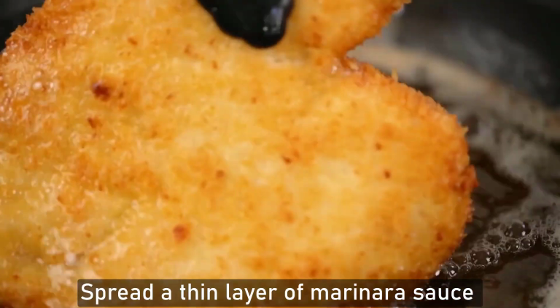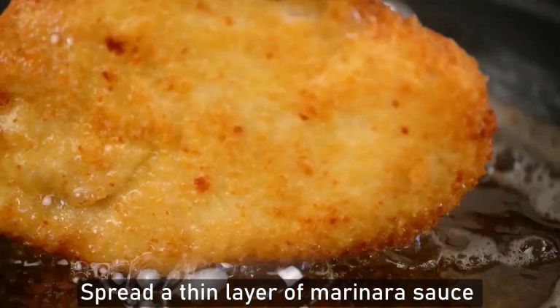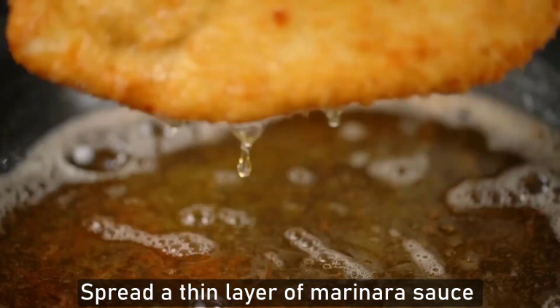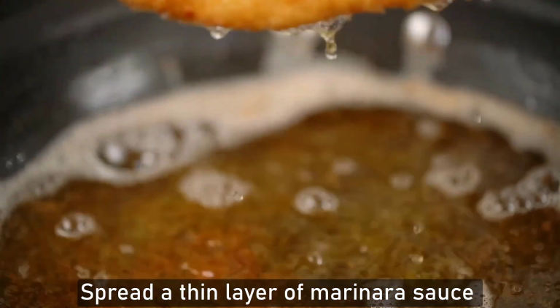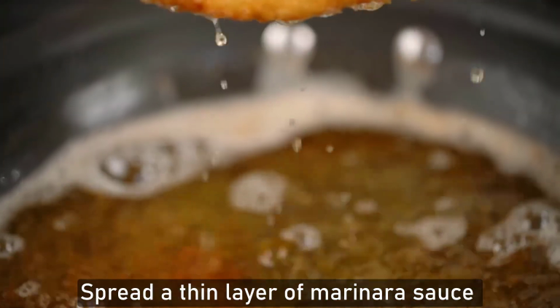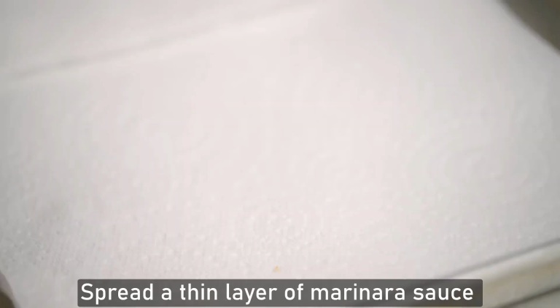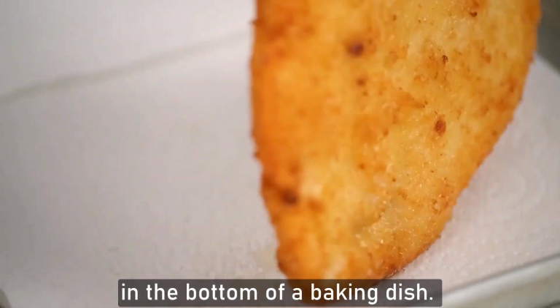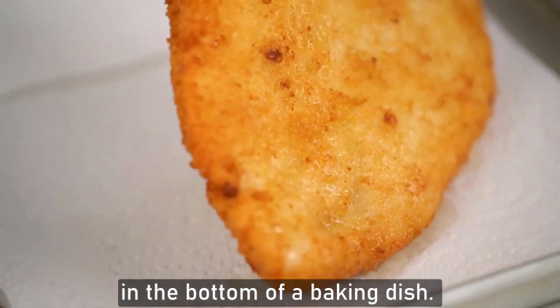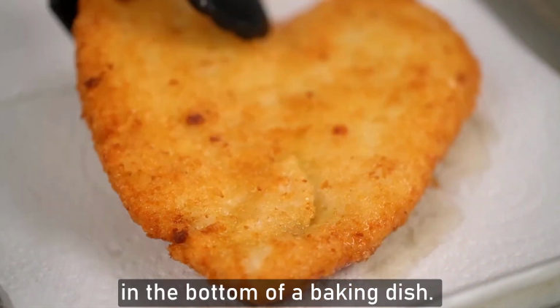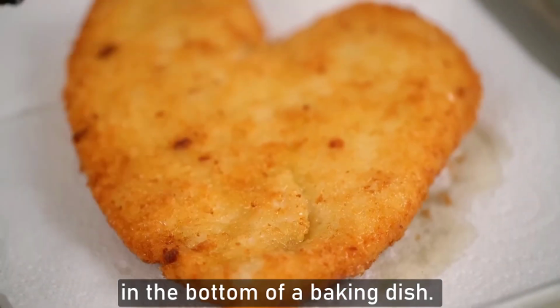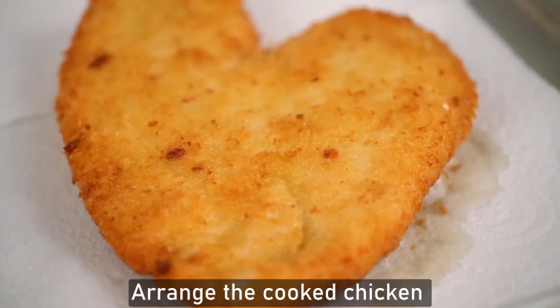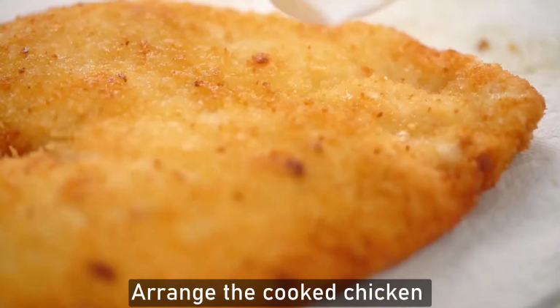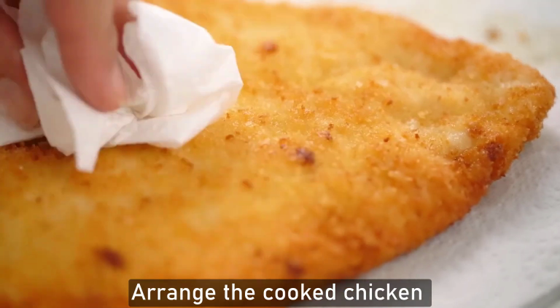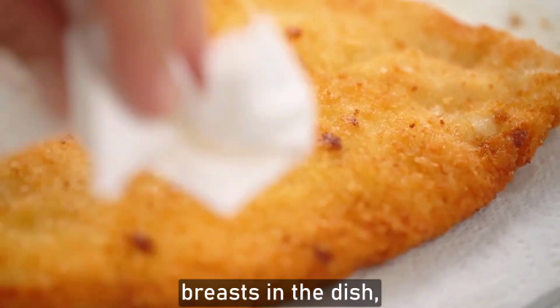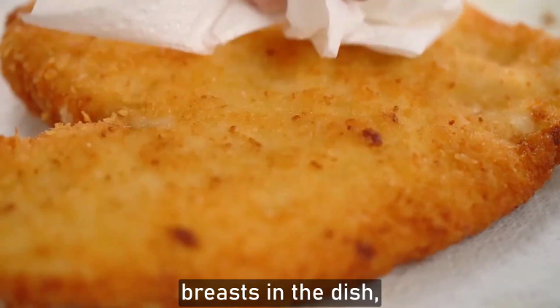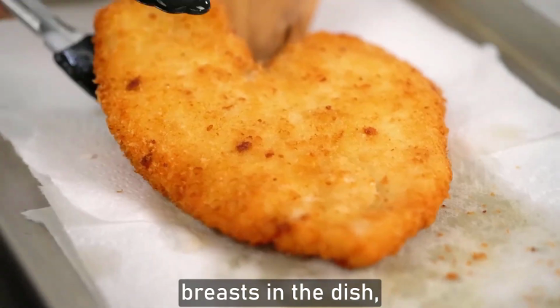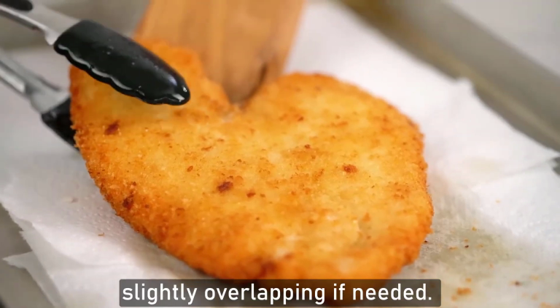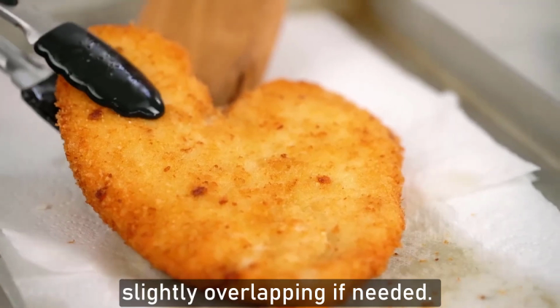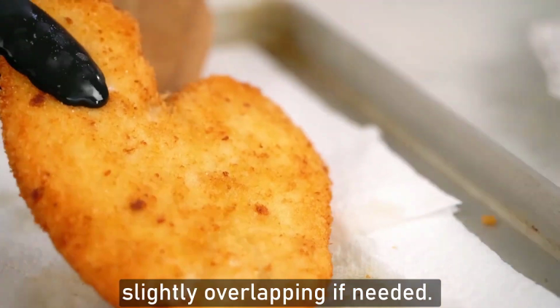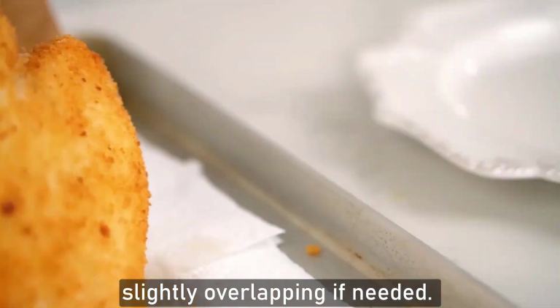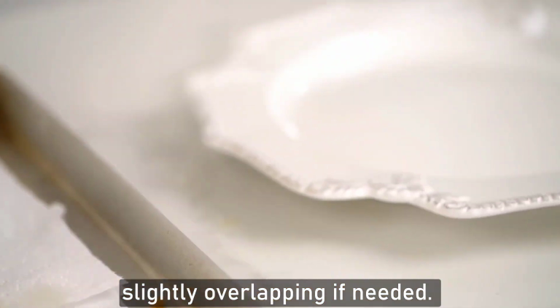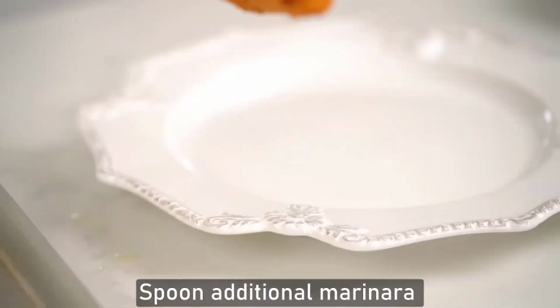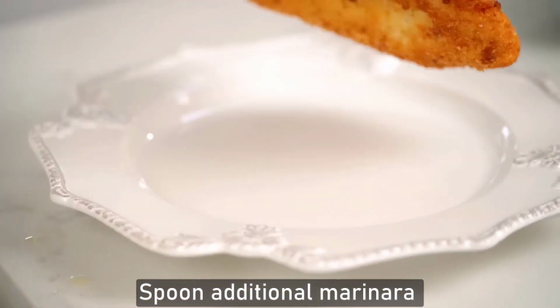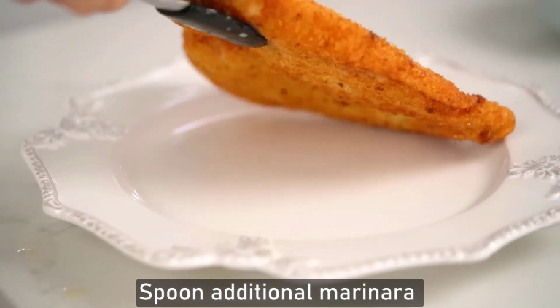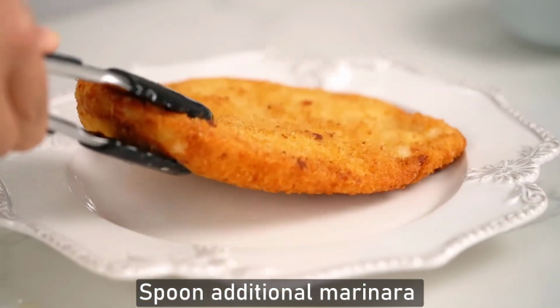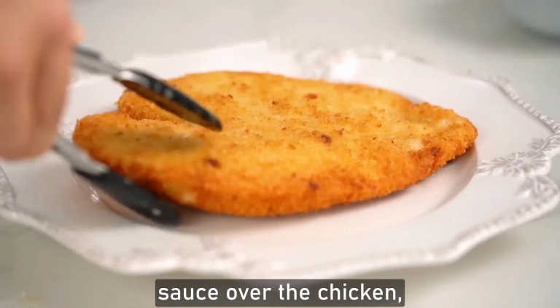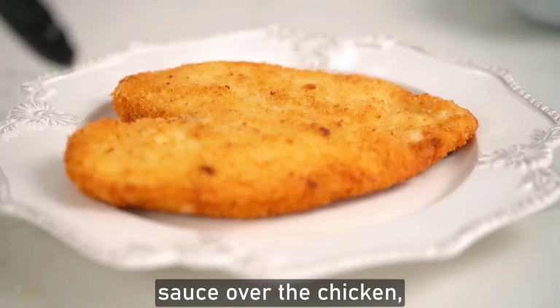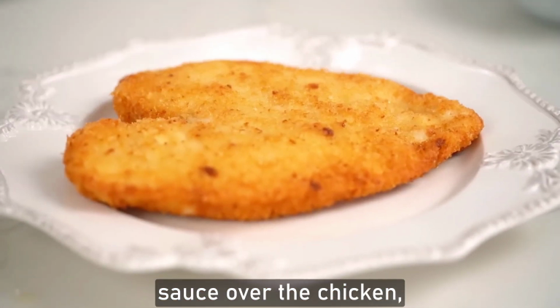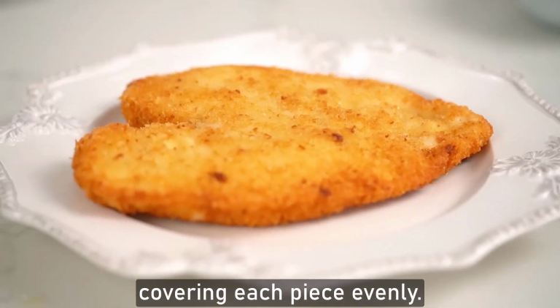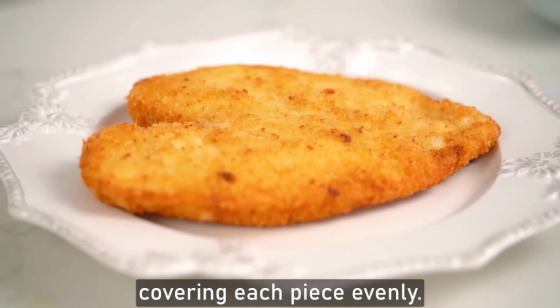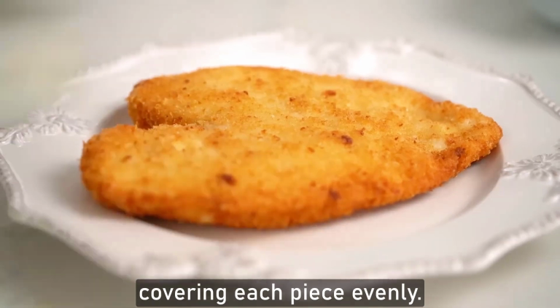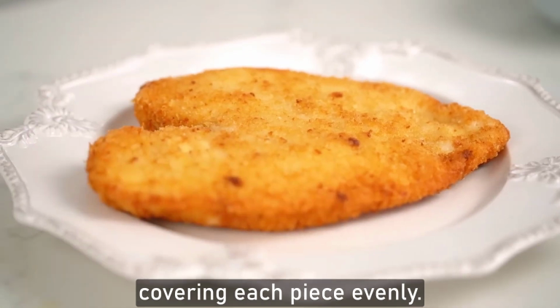Spread a thin layer of marinara sauce in the bottom of a baking dish. Arrange the cooked chicken breasts in the dish, slightly overlapping if needed. Spoon additional marinara sauce over the chicken, covering each piece evenly.